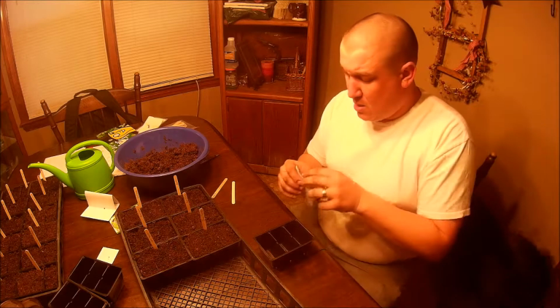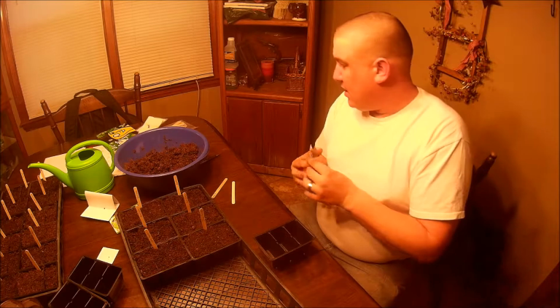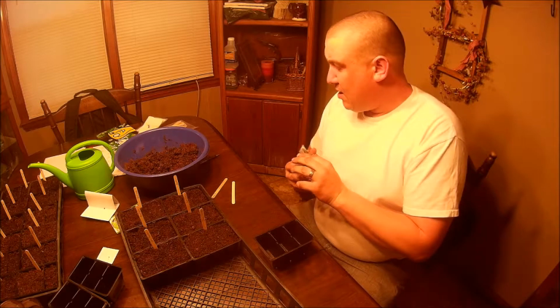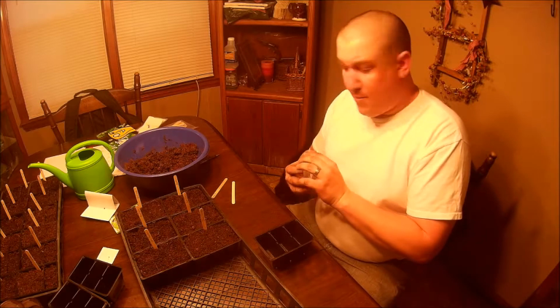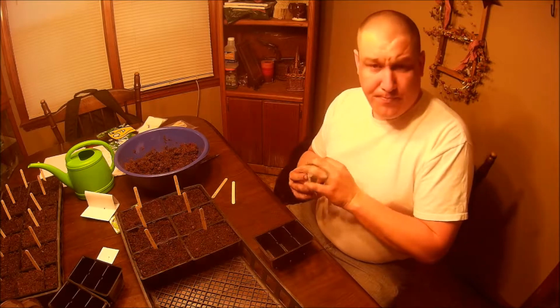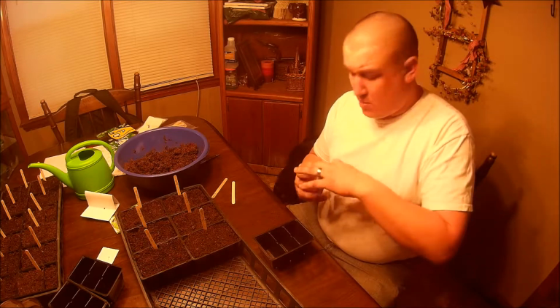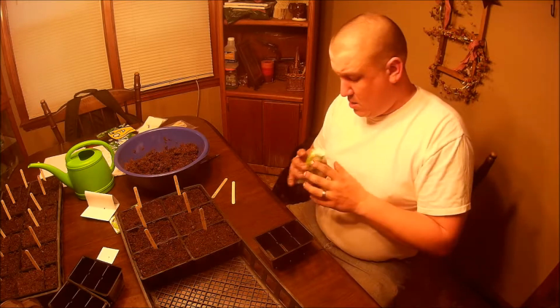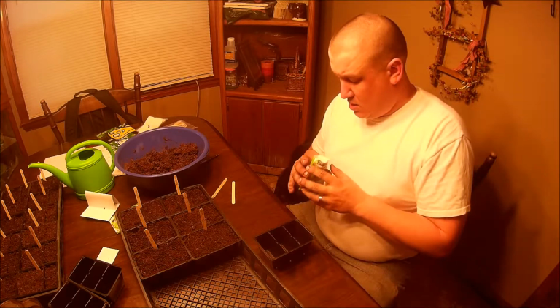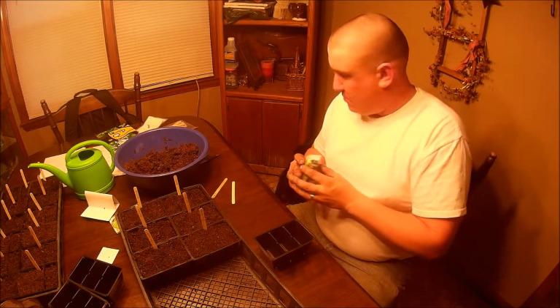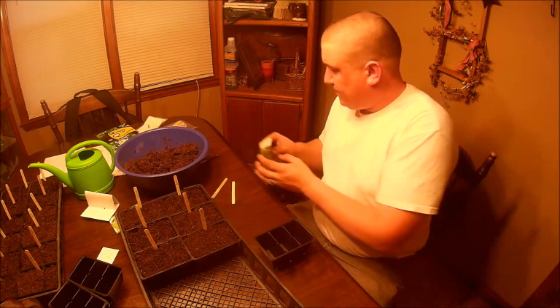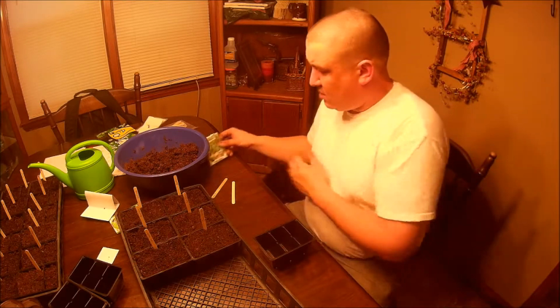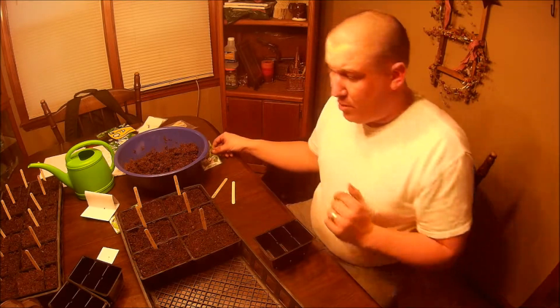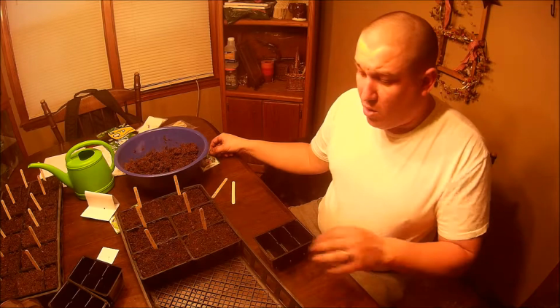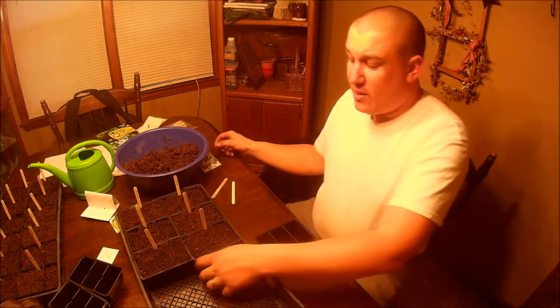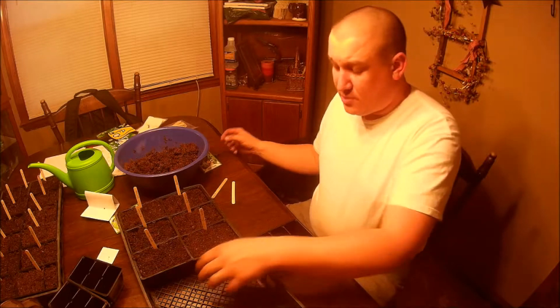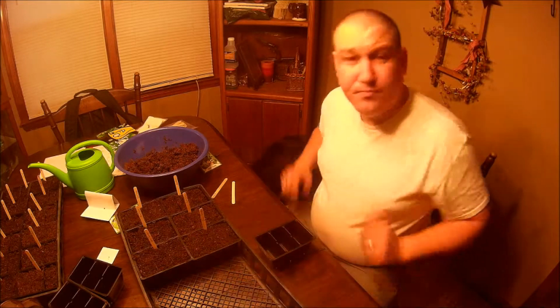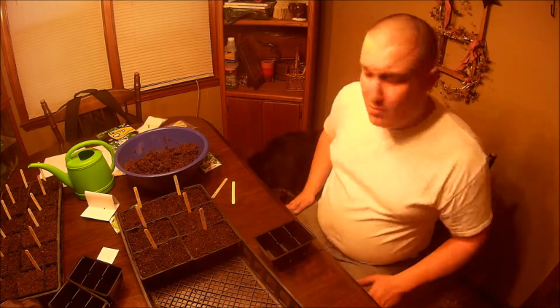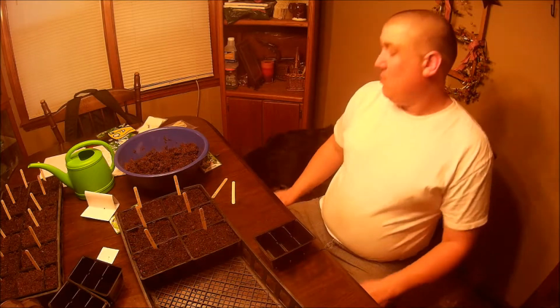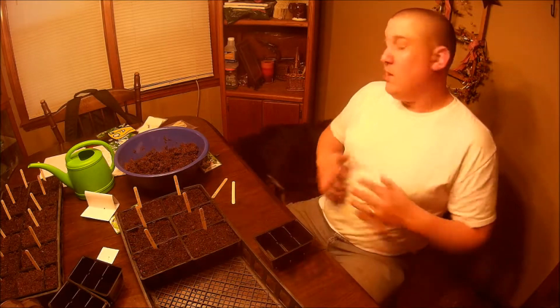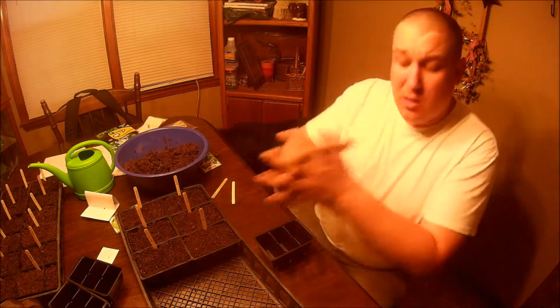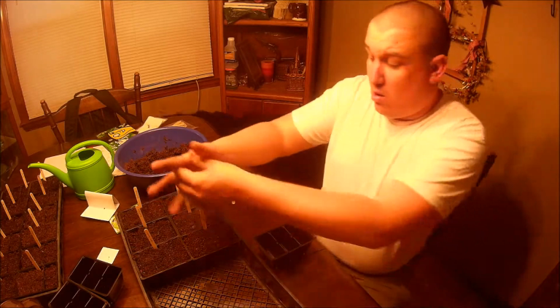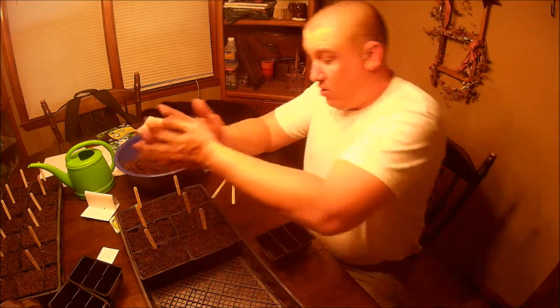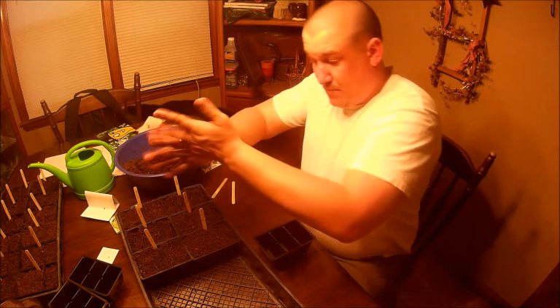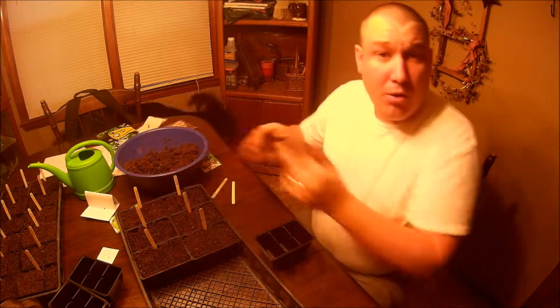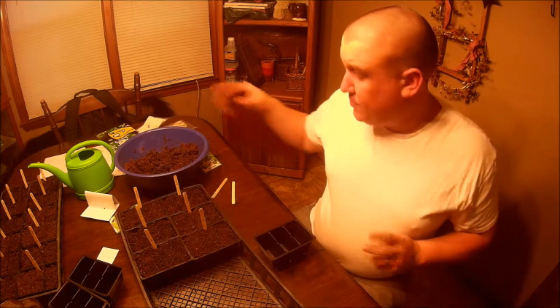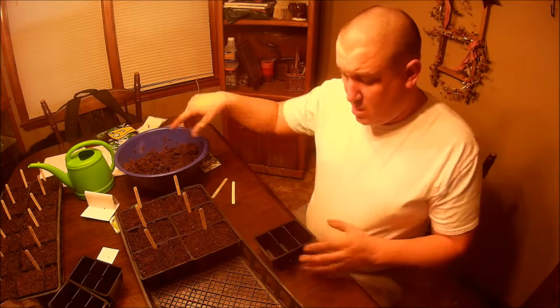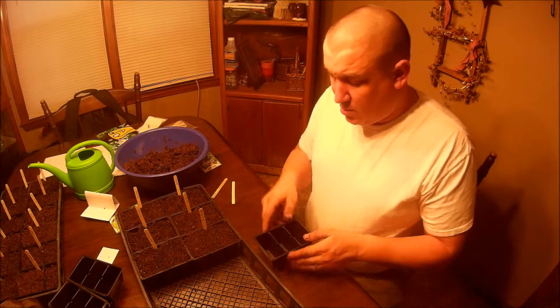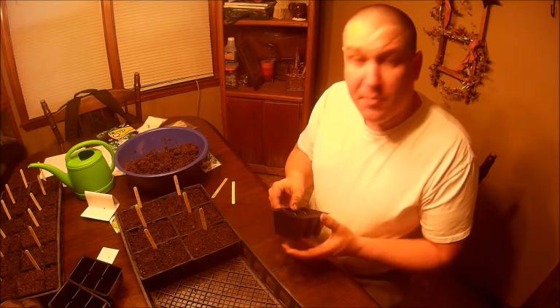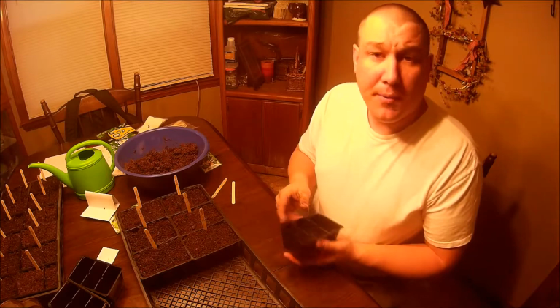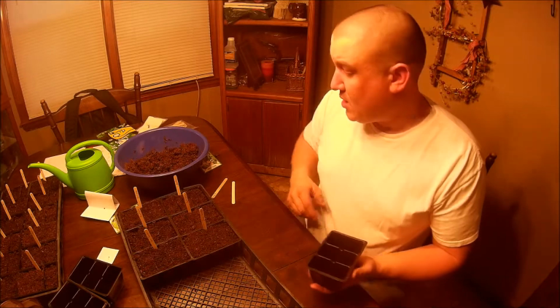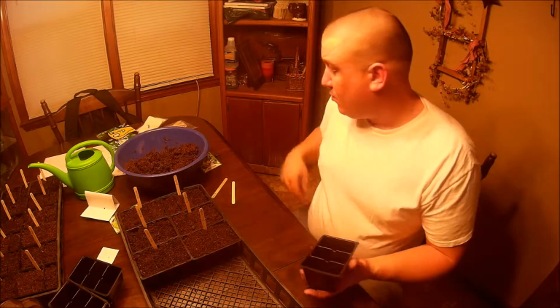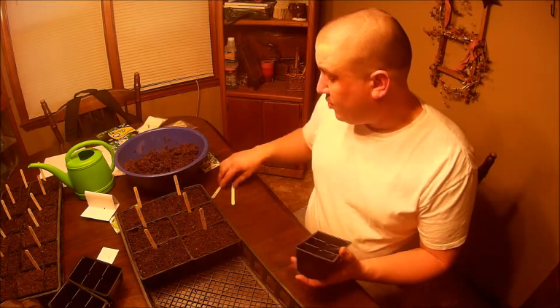Now, like any other pepper, the better your growing conditions, the overall longer that you can keep them going and keep producing.